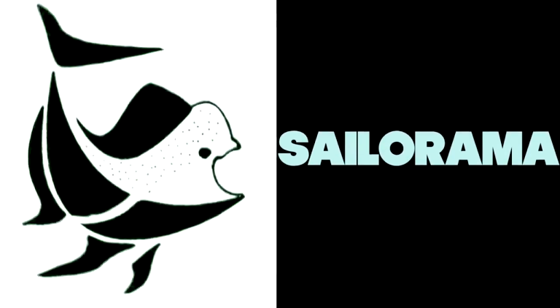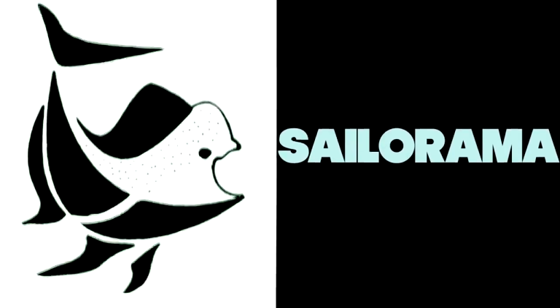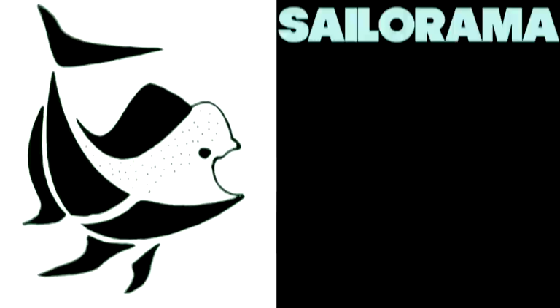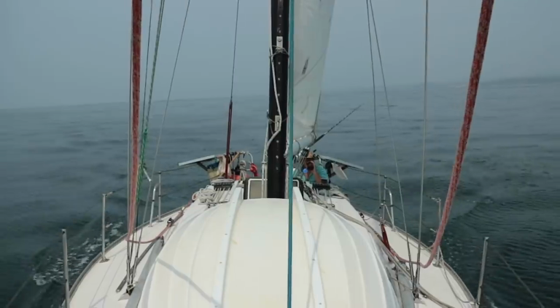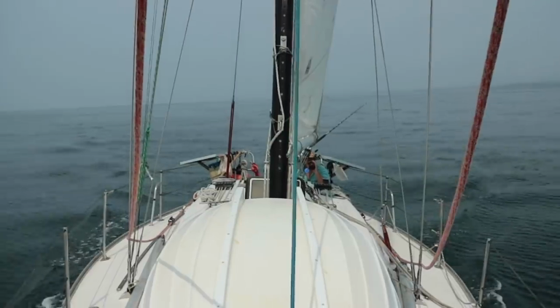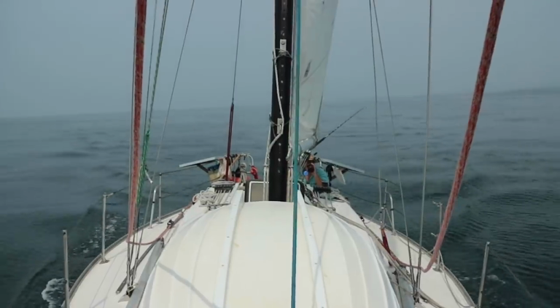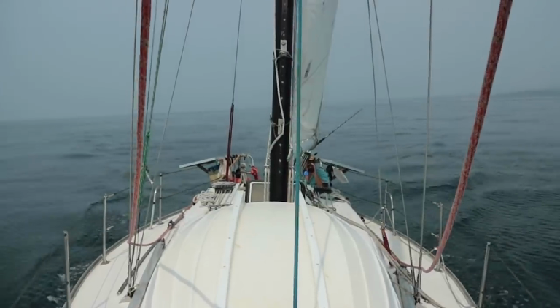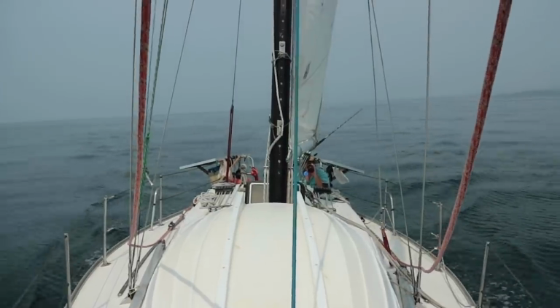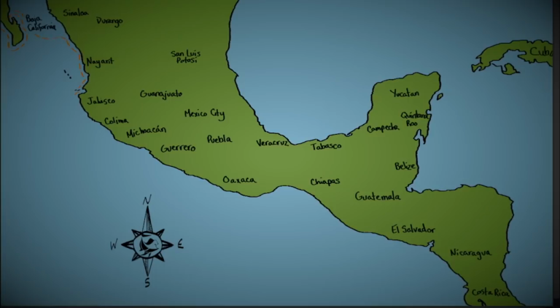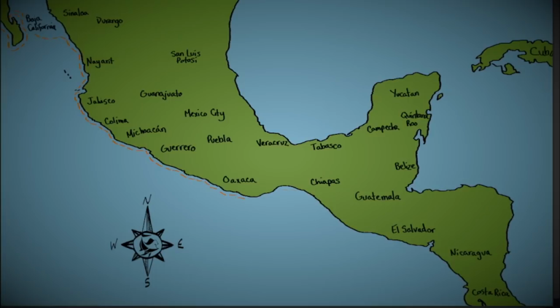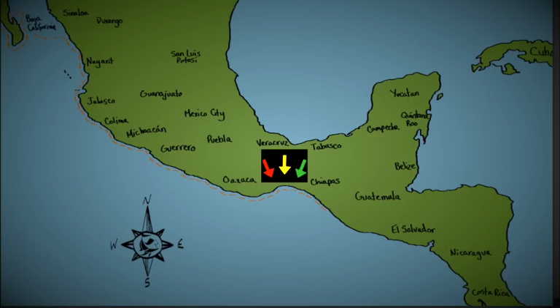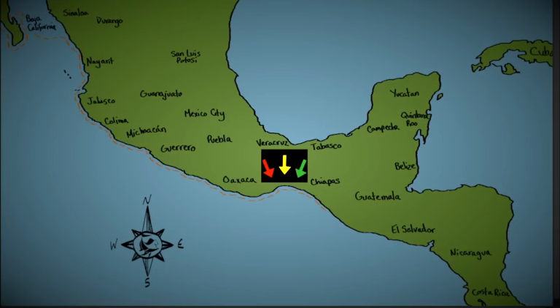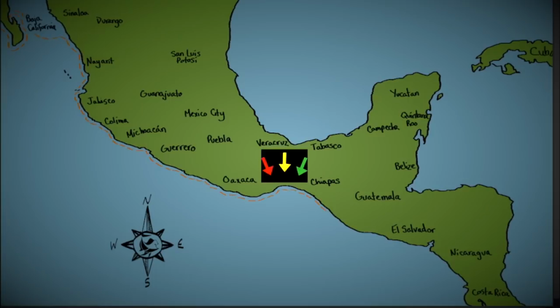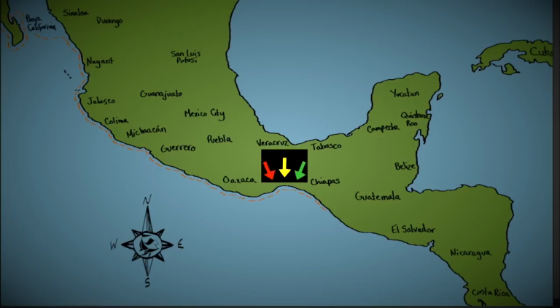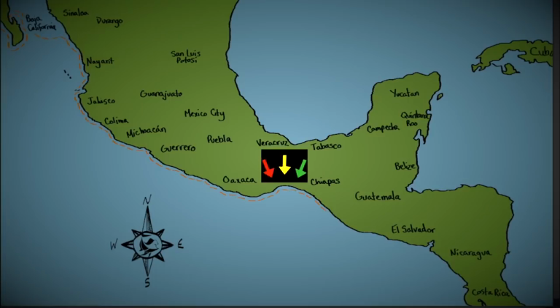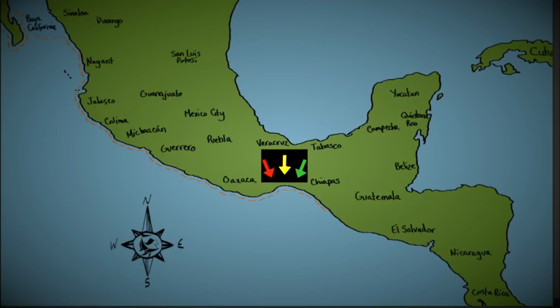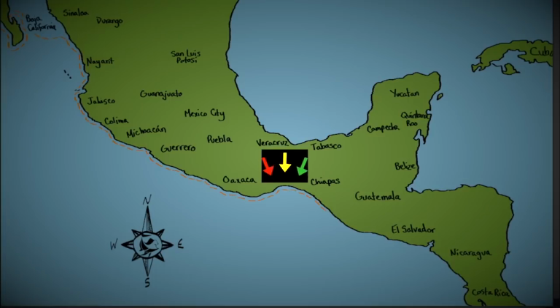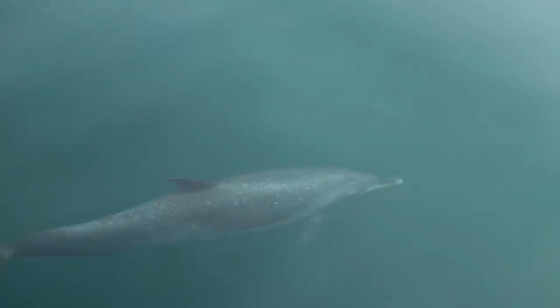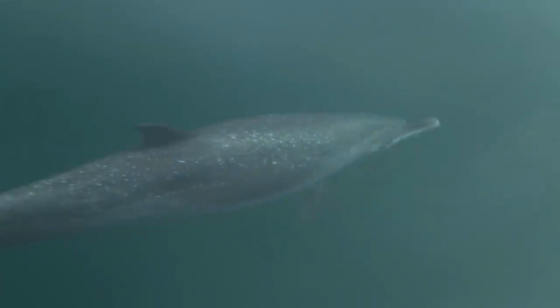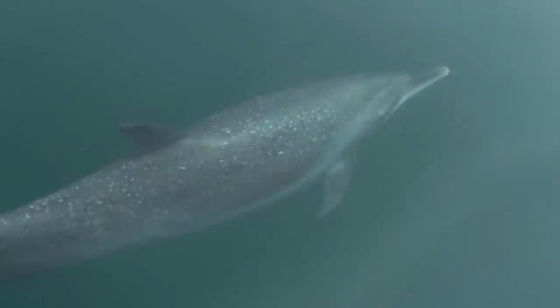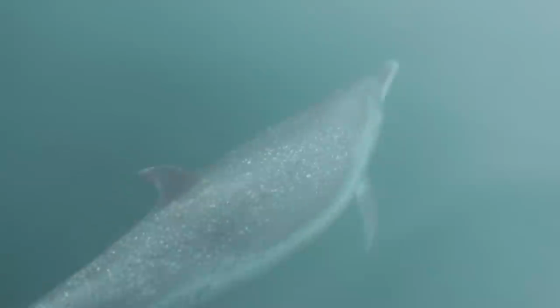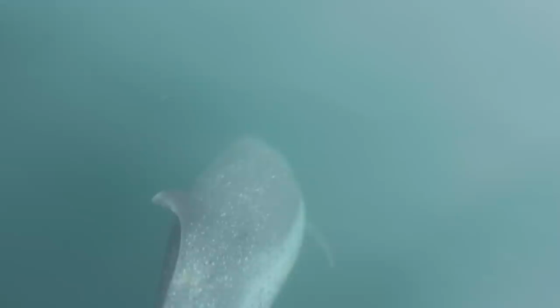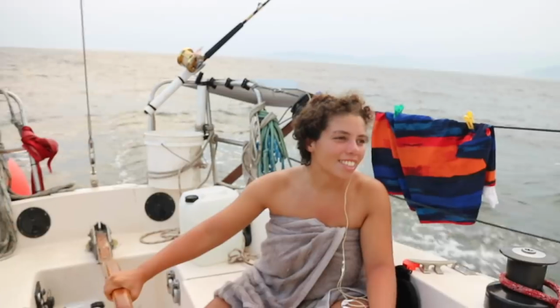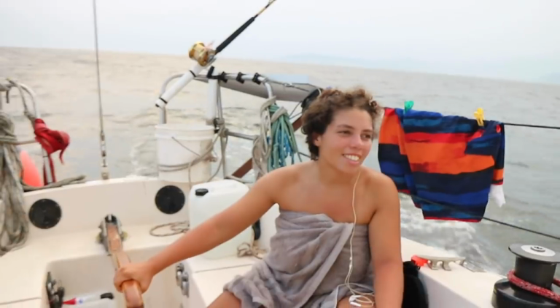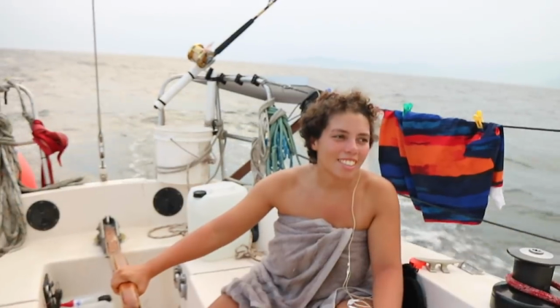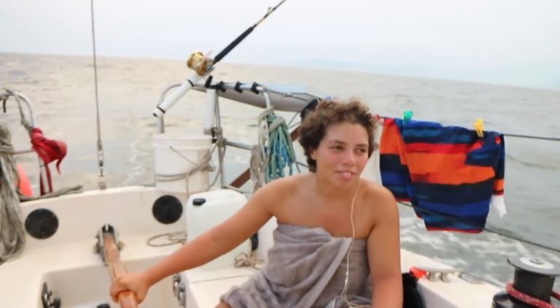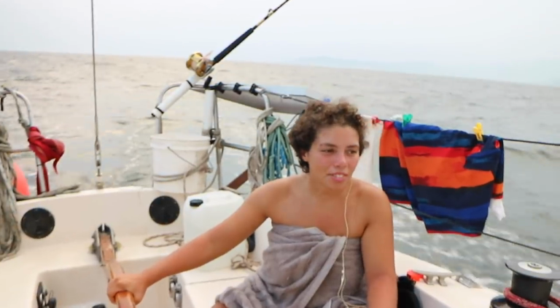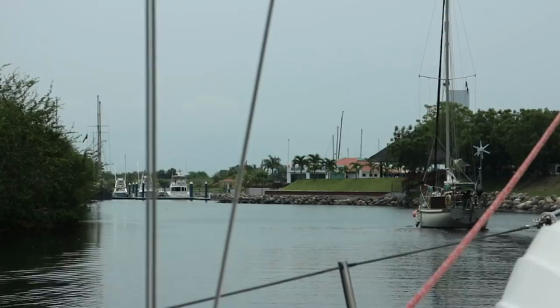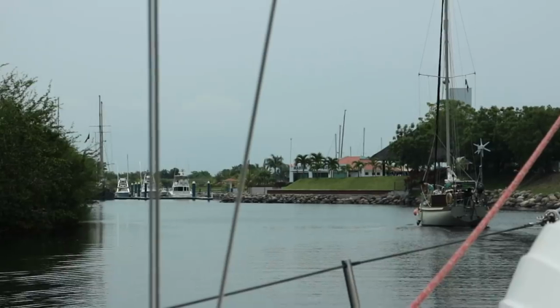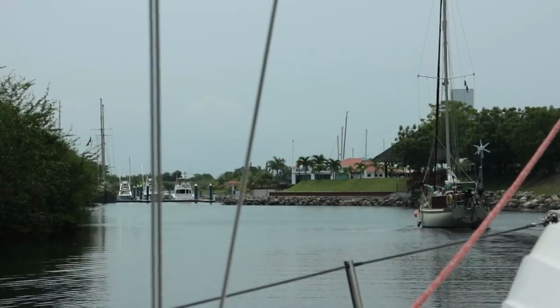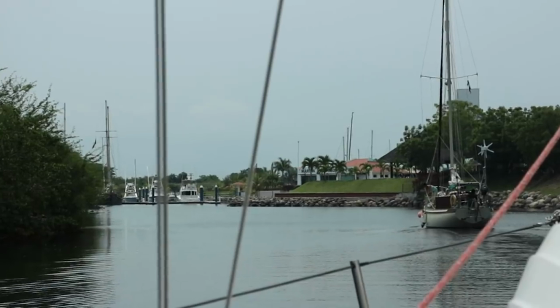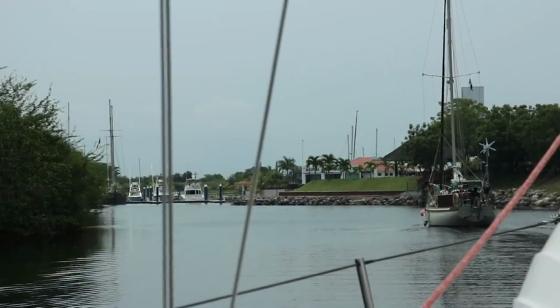In the last Sailorama video, we sailed across the Tehuantepec, arrived at the southernmost port of Mexico, and began the demolition of the interior of Sailboat Rosa.